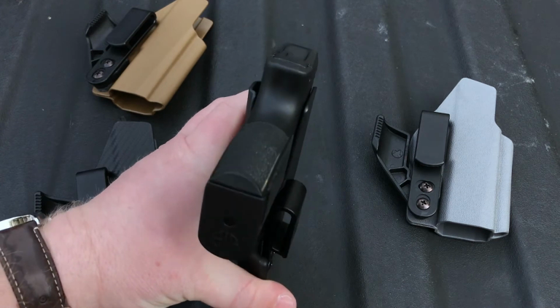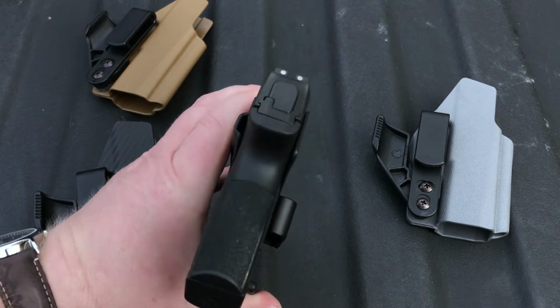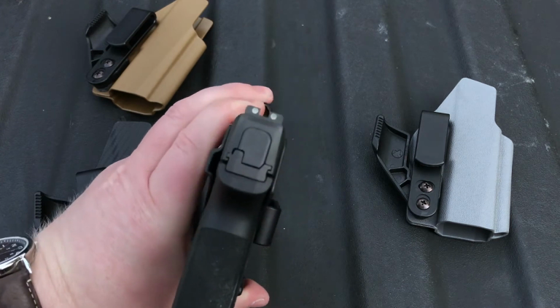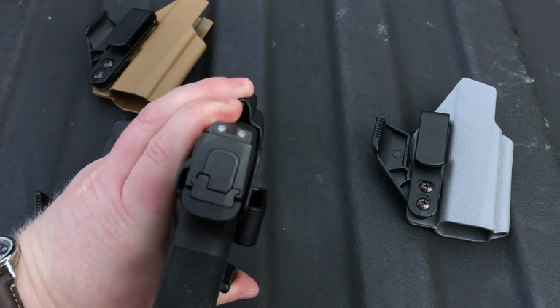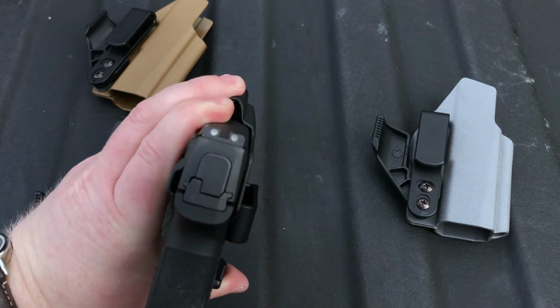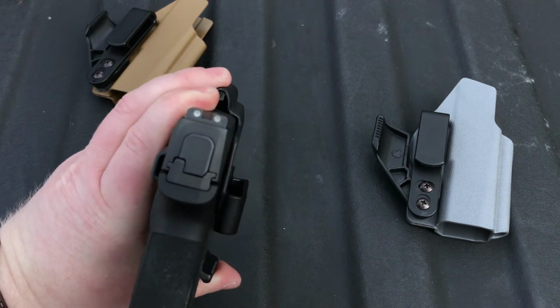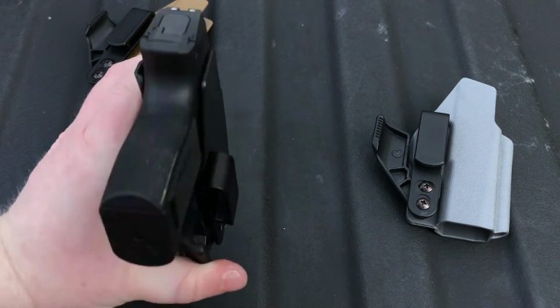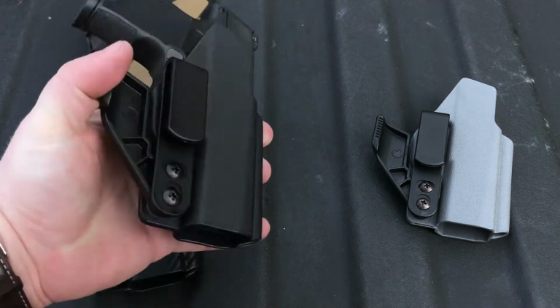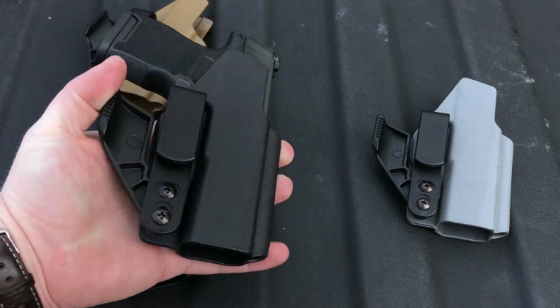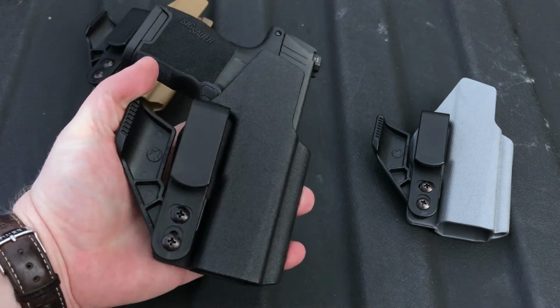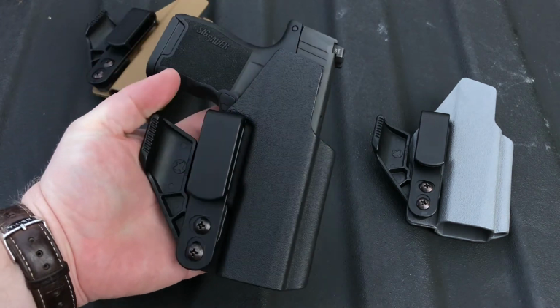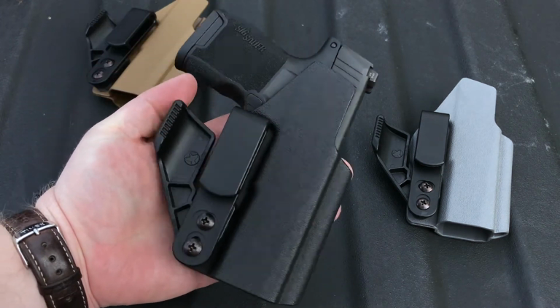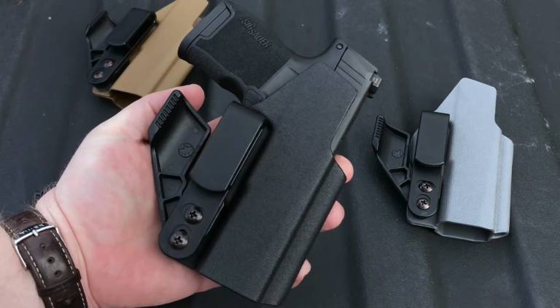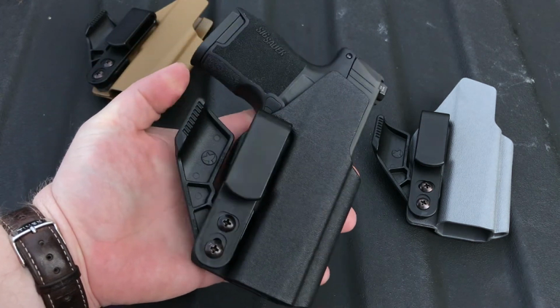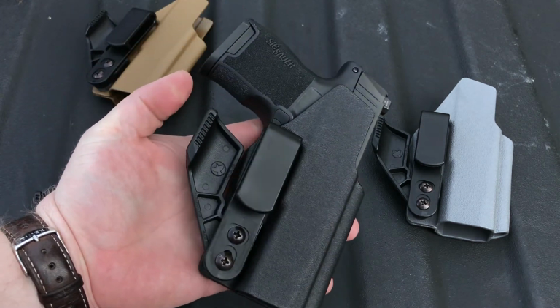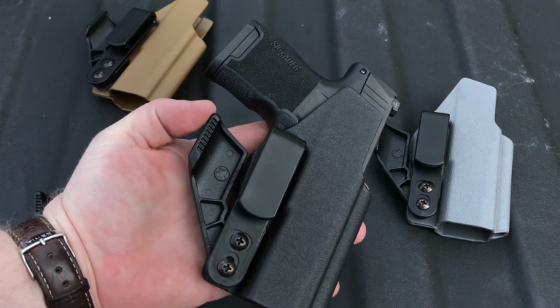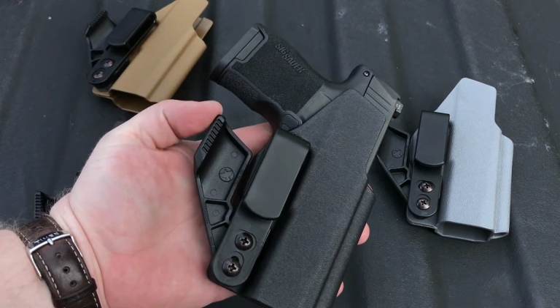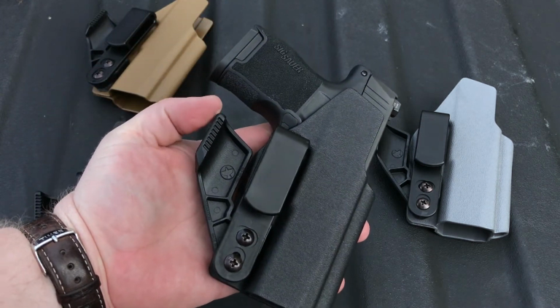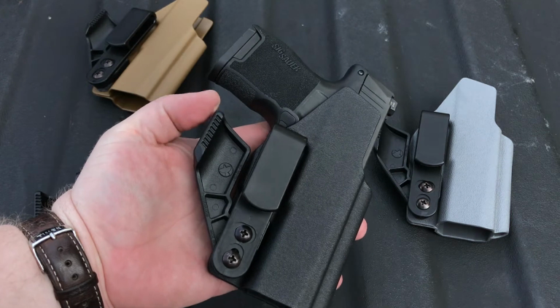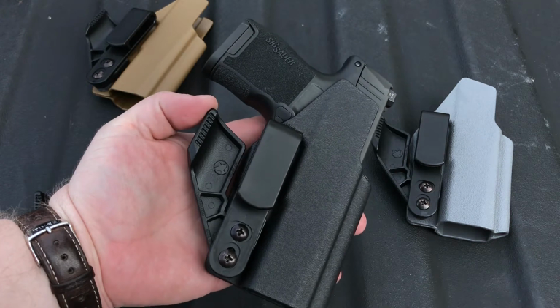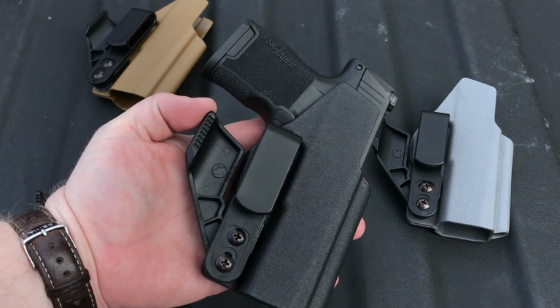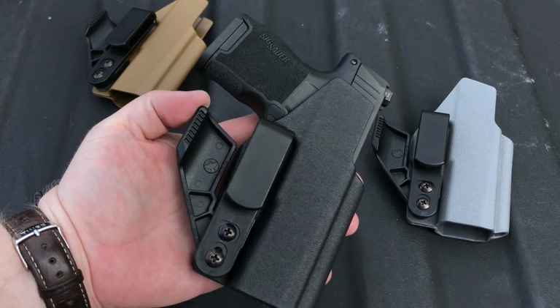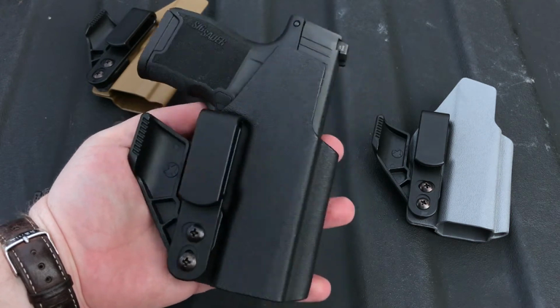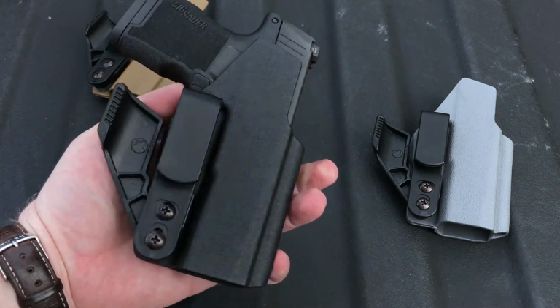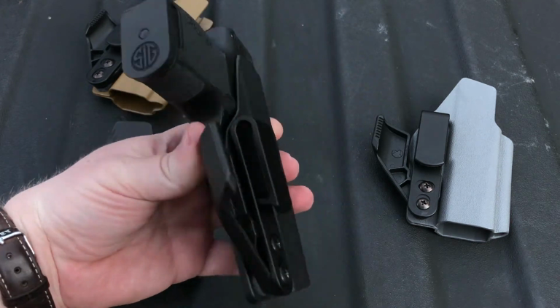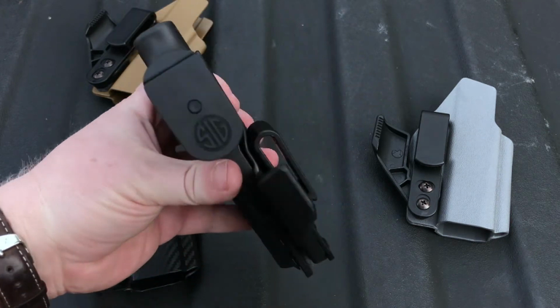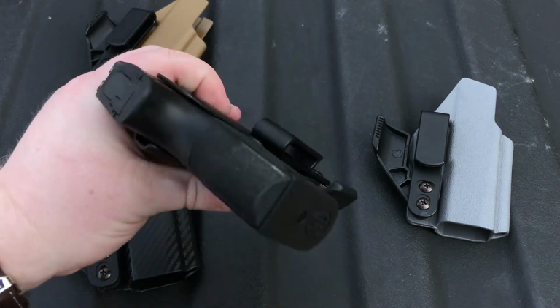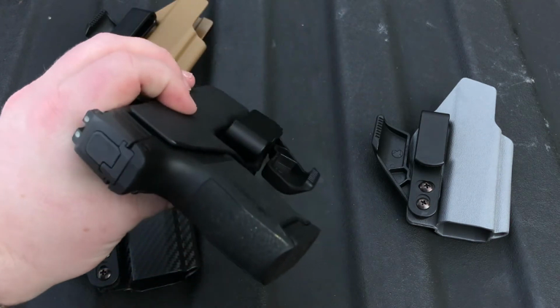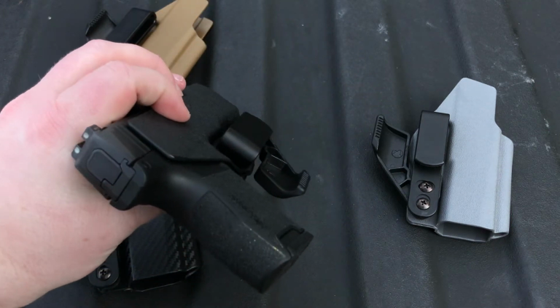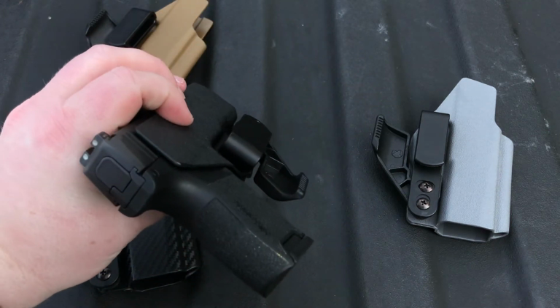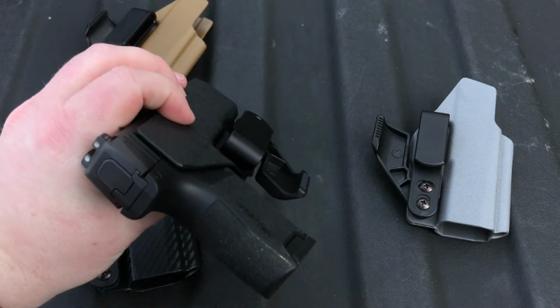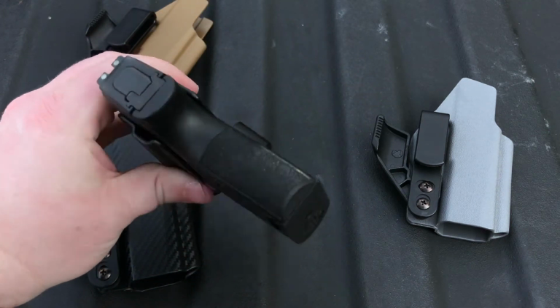This is a very small package, and I promise you when you pair this gun with a concealment wing like this, this gun will absolutely disappear on you.